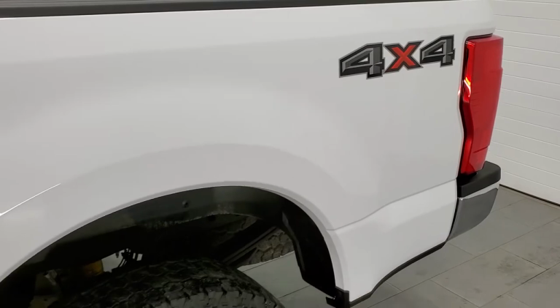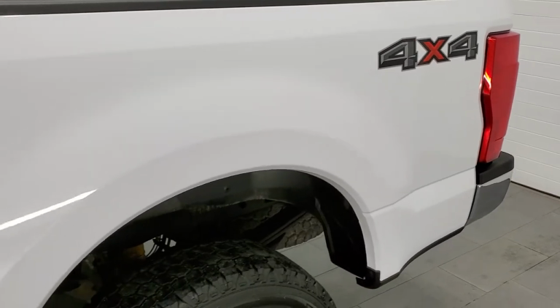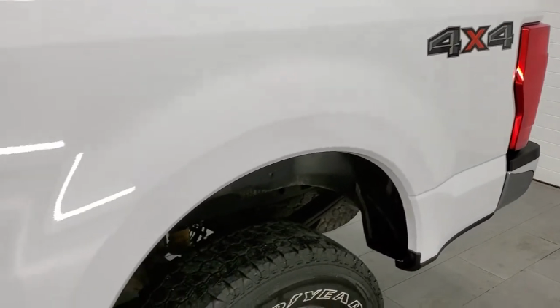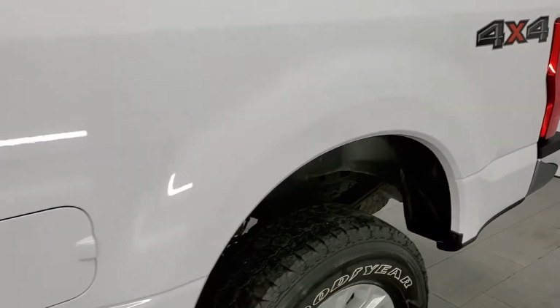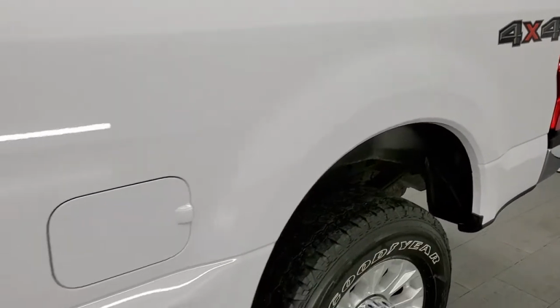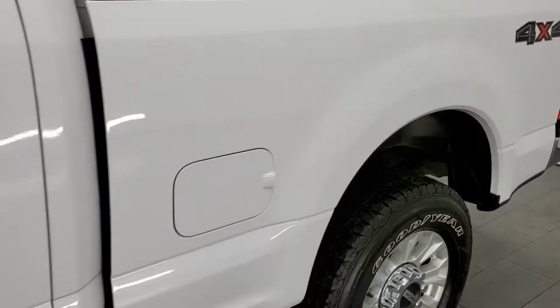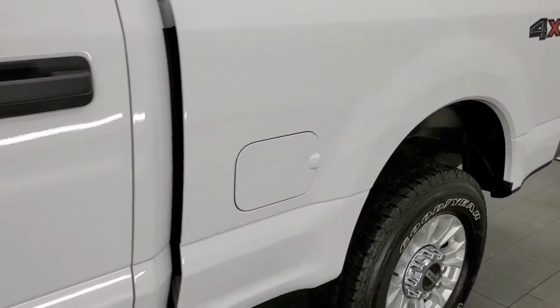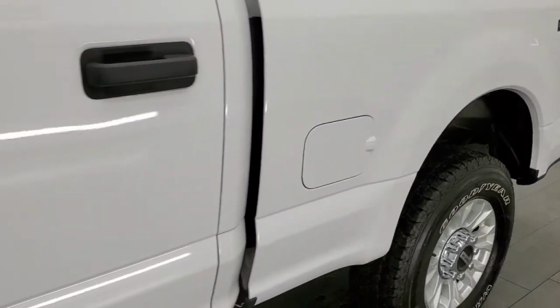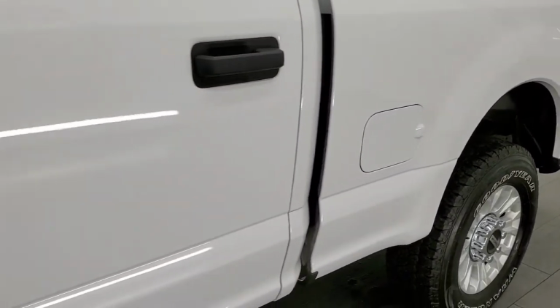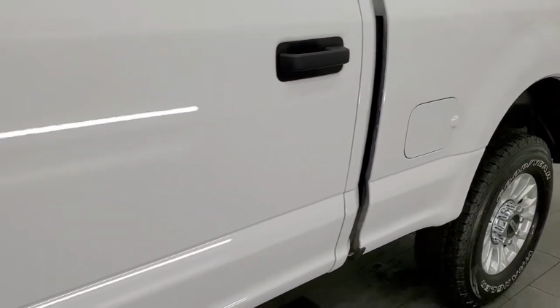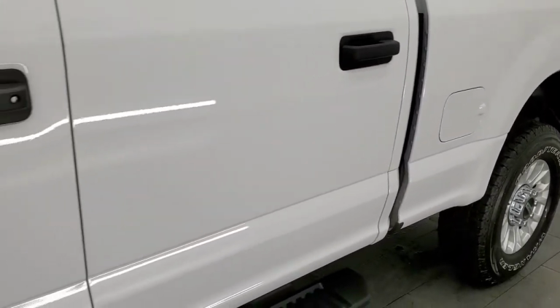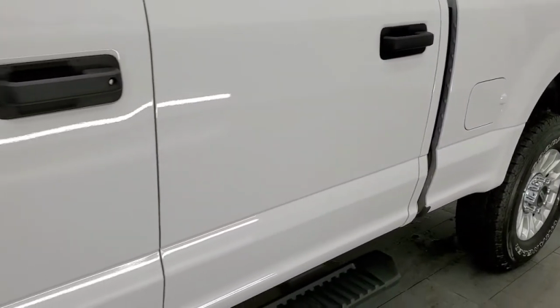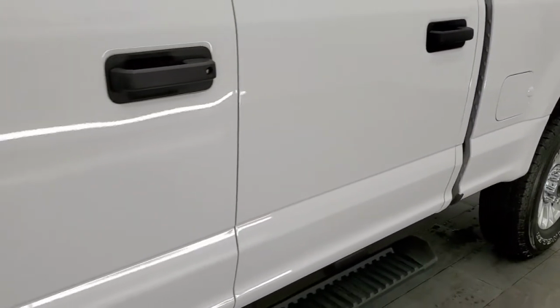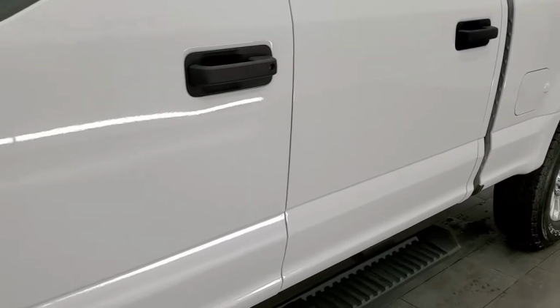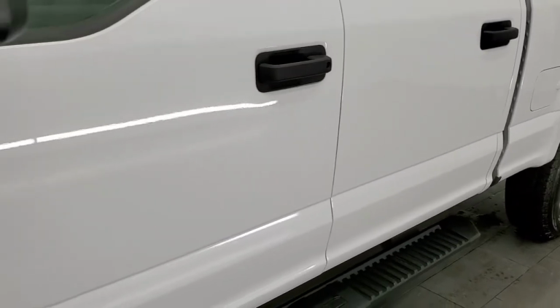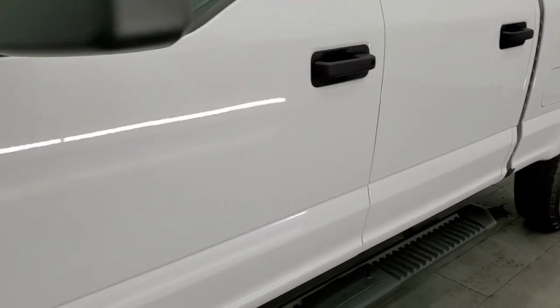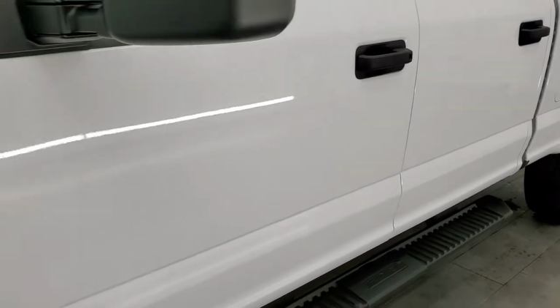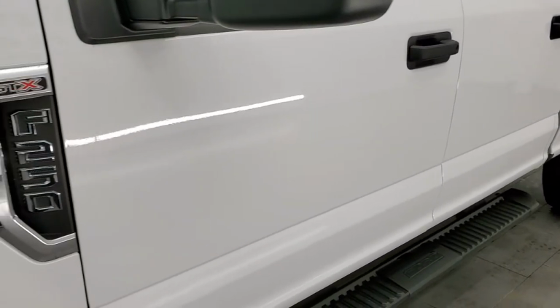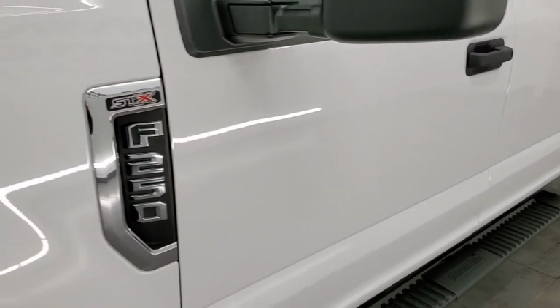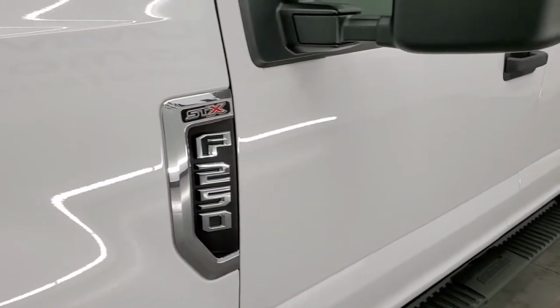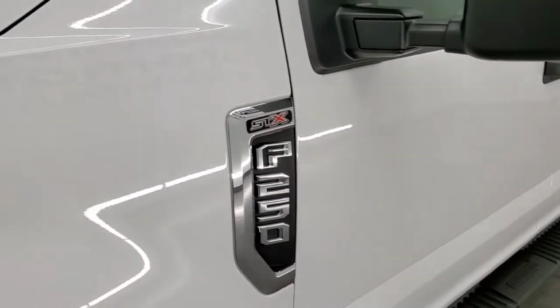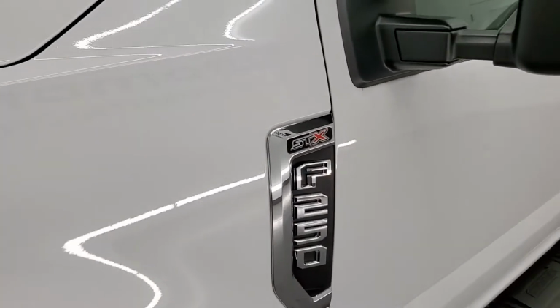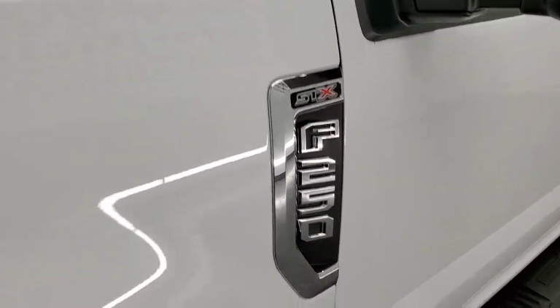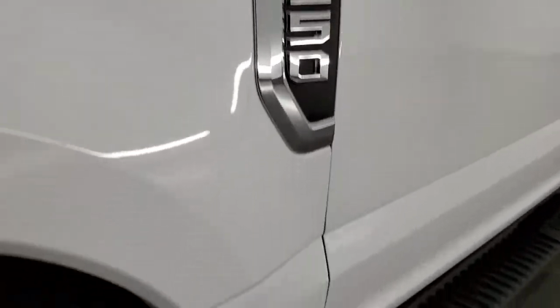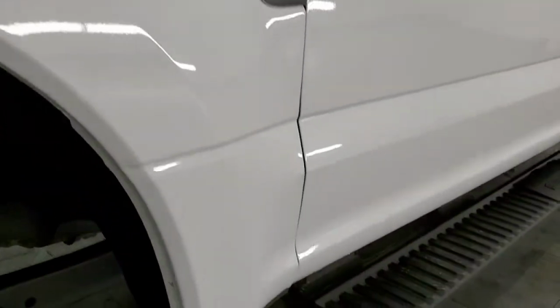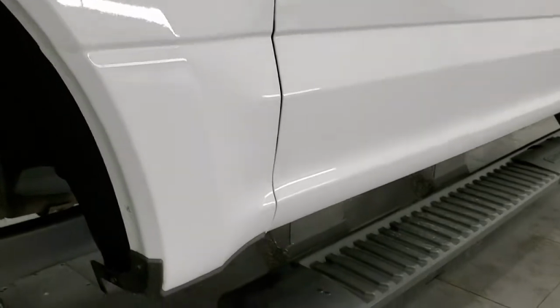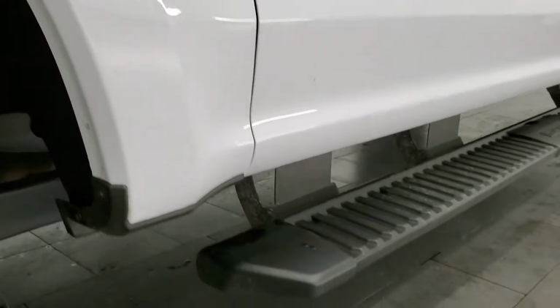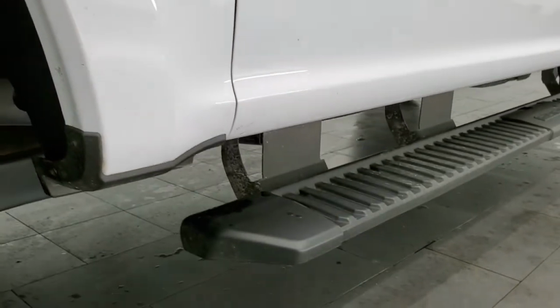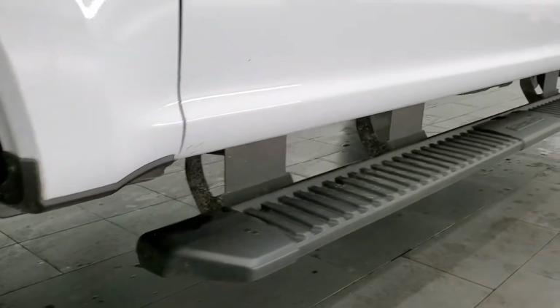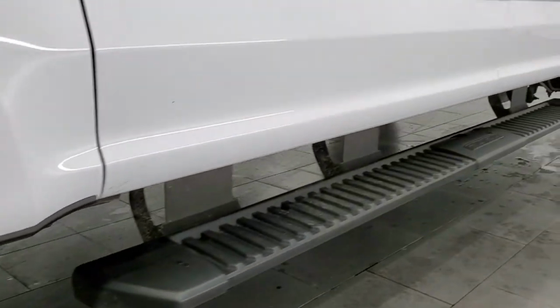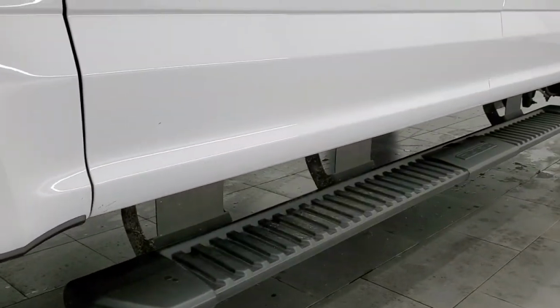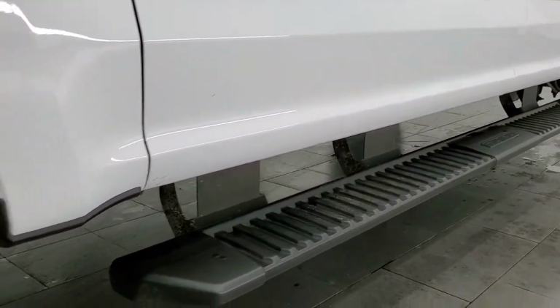If you like the video and how we do things here at Summit Auto, in the upper right-hand part of the screen is a subscribe button. You can click that and then click the bell notifications, and you will get updates every time we do videos here at Summit Automotive — and you might find your next truck there.